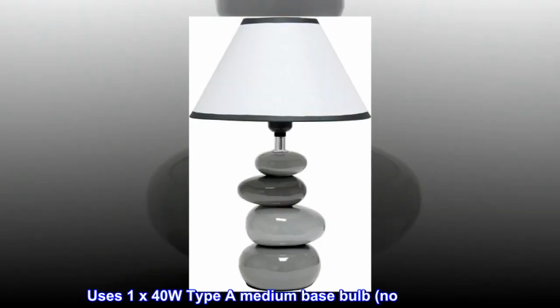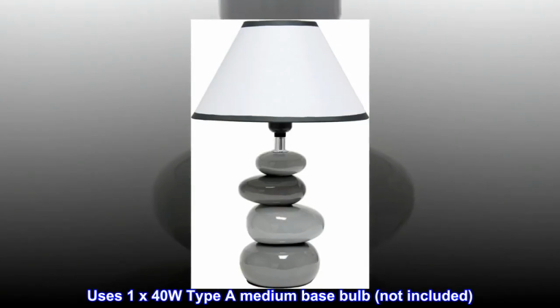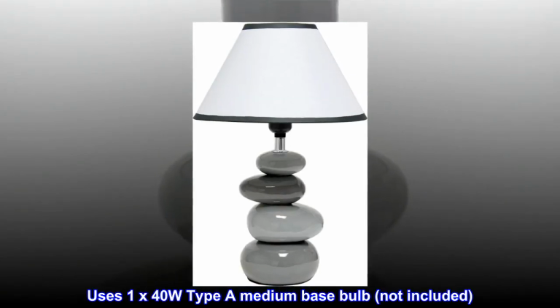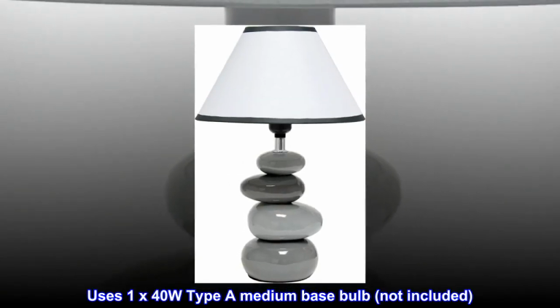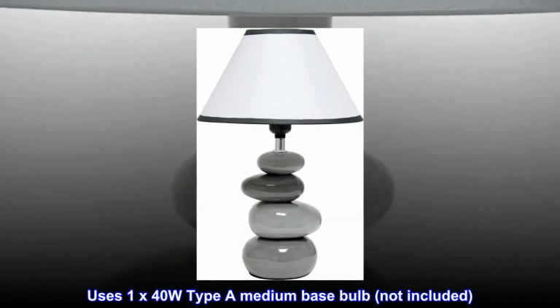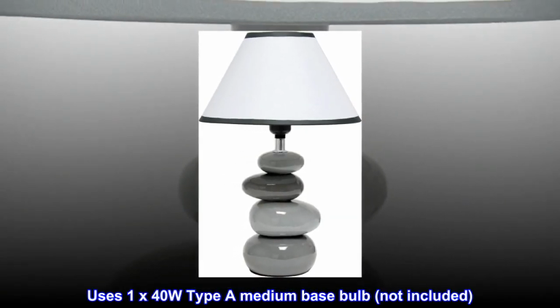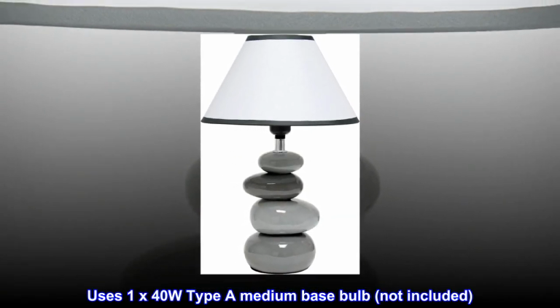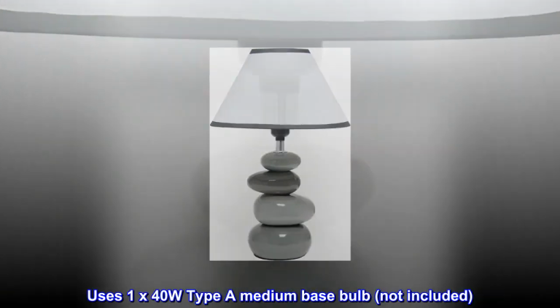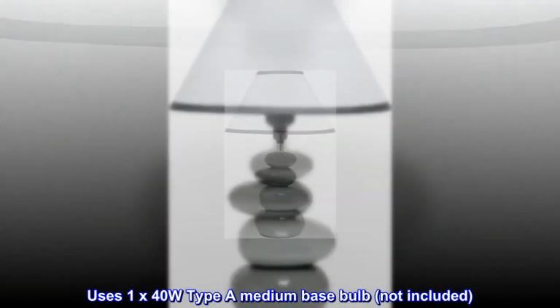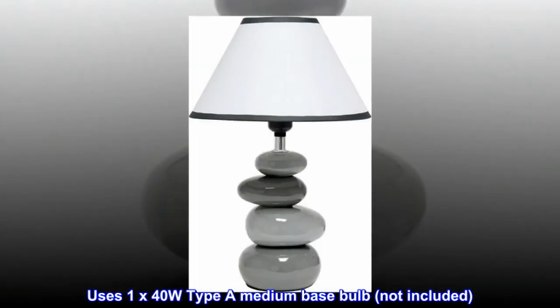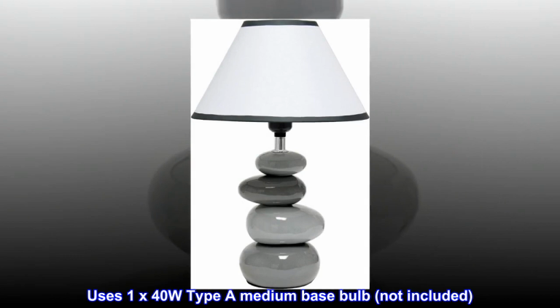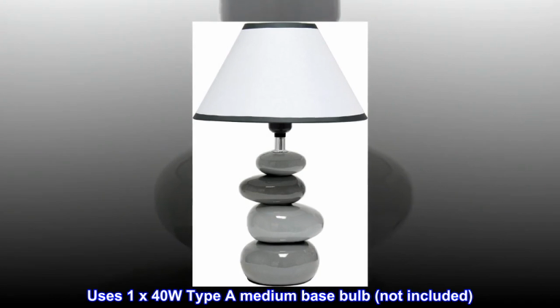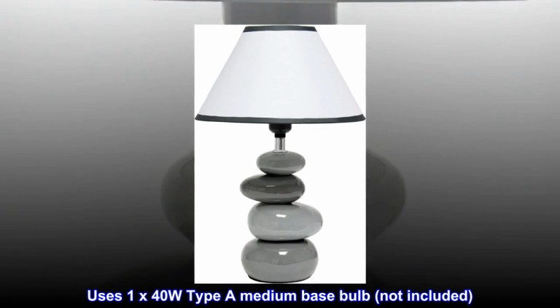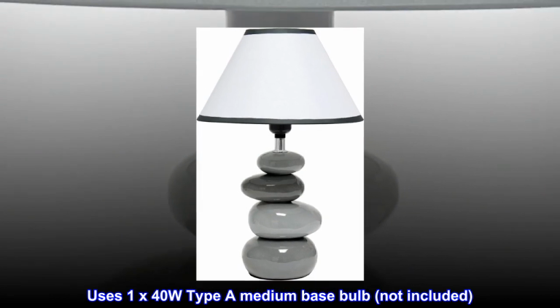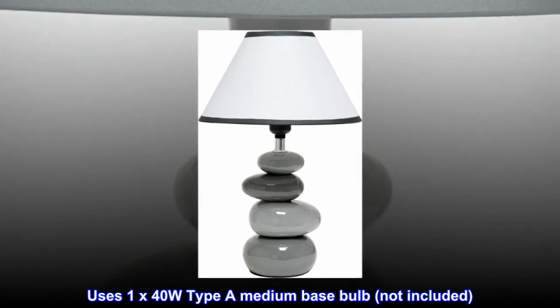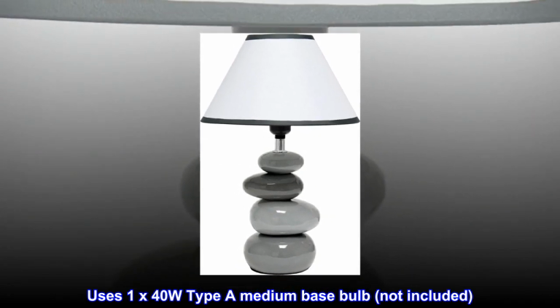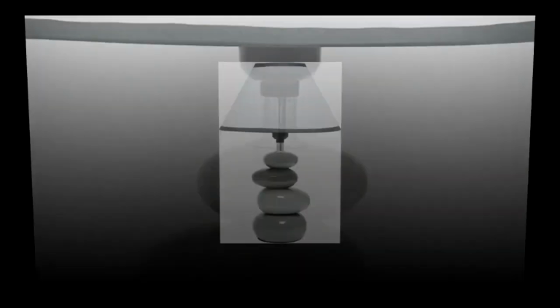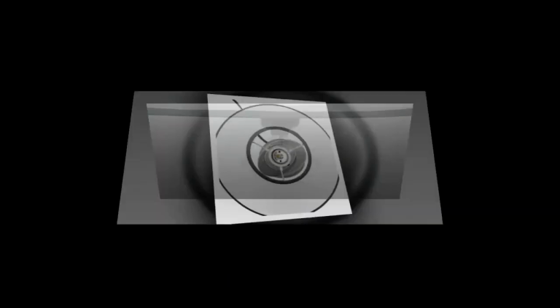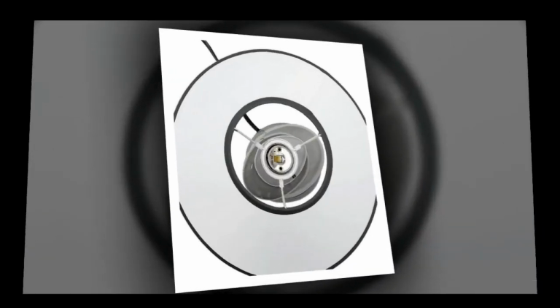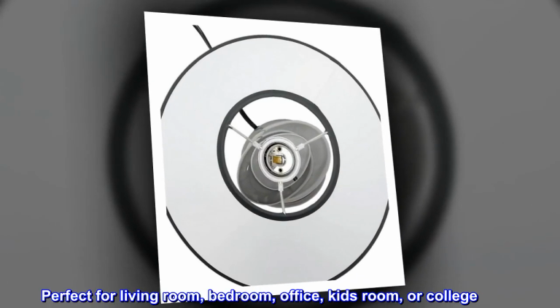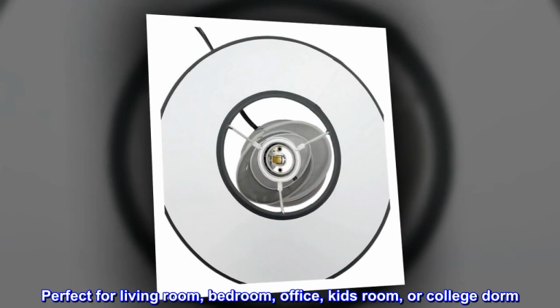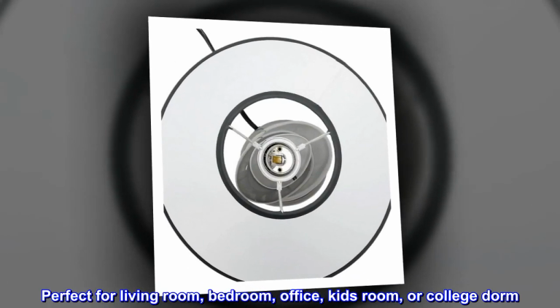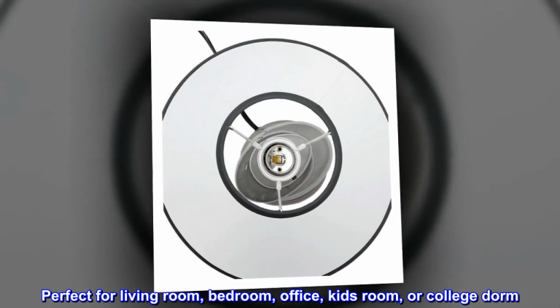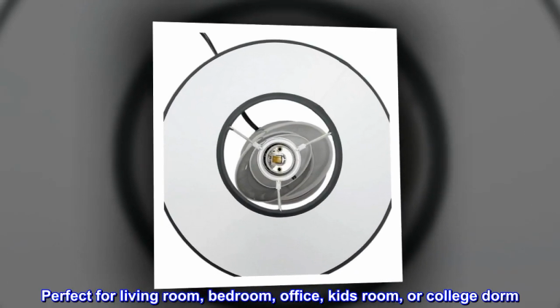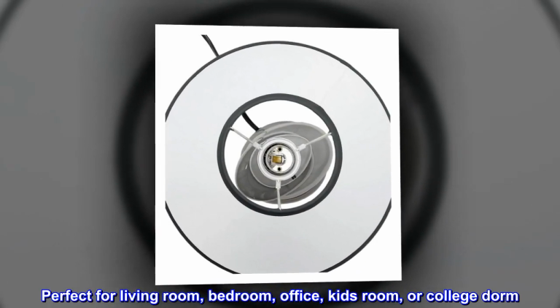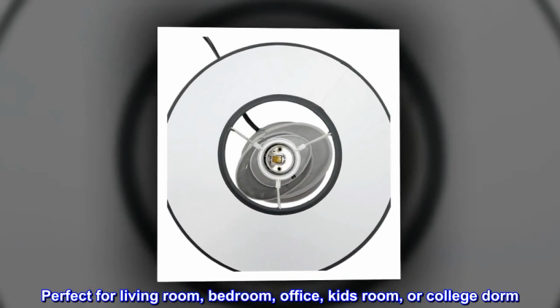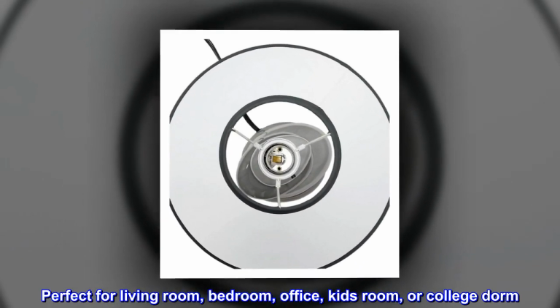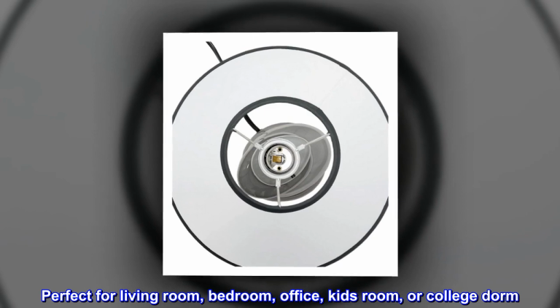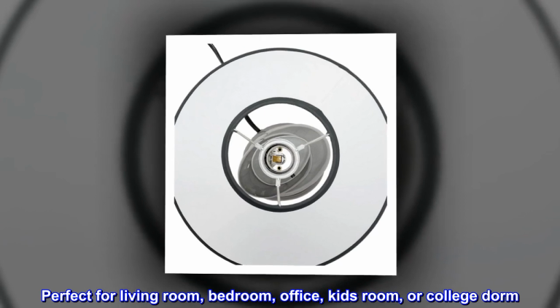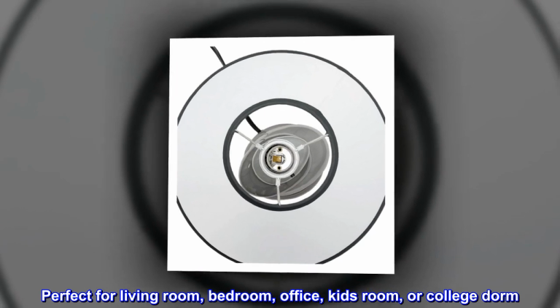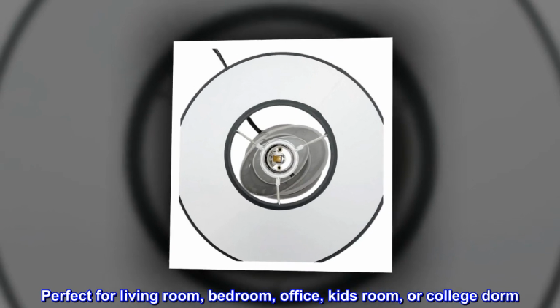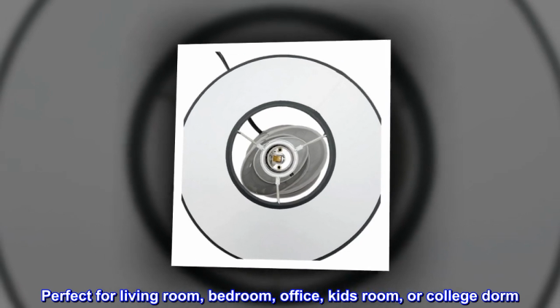Uses 1x40W Type of Medium Base Bulb, Not Included. Perfect for Living Room, Bedroom, Office, Kids Room, or College Dorm.